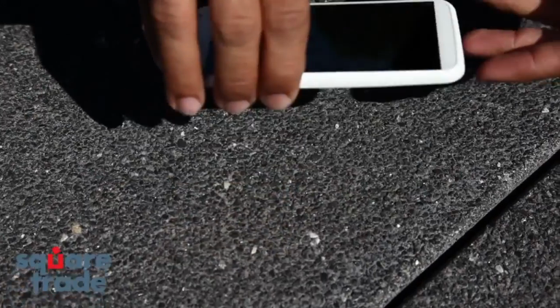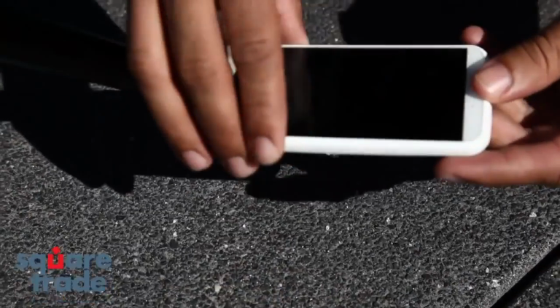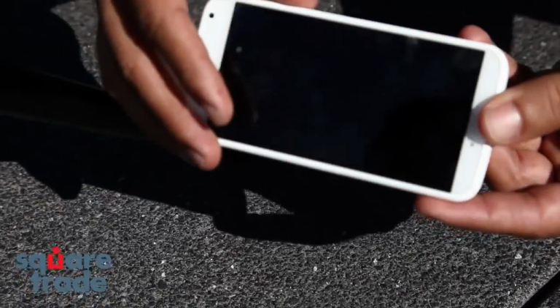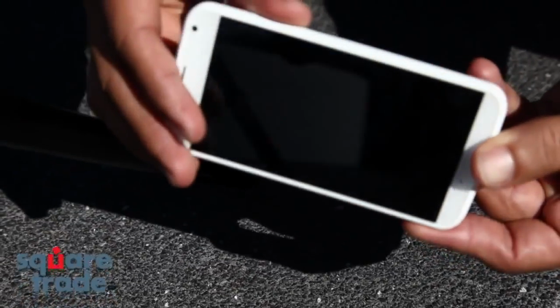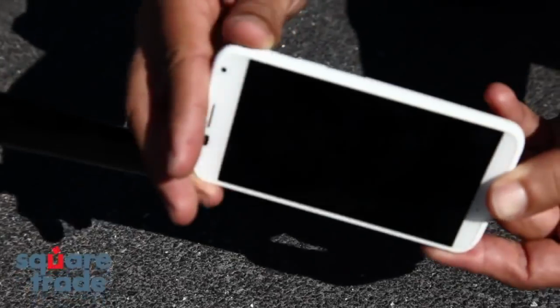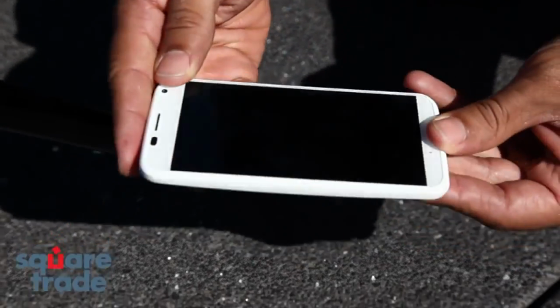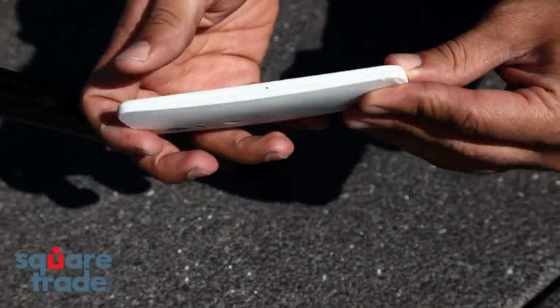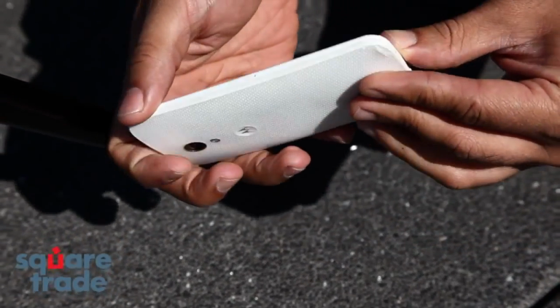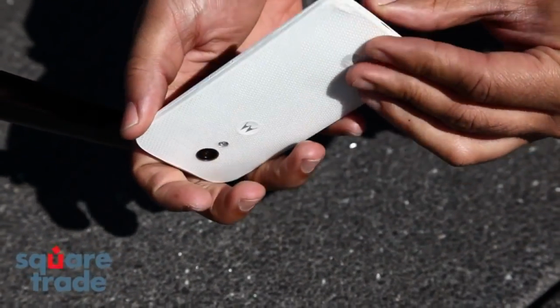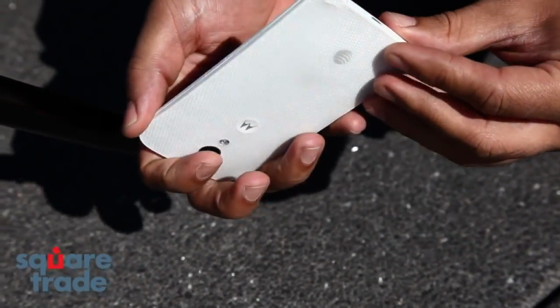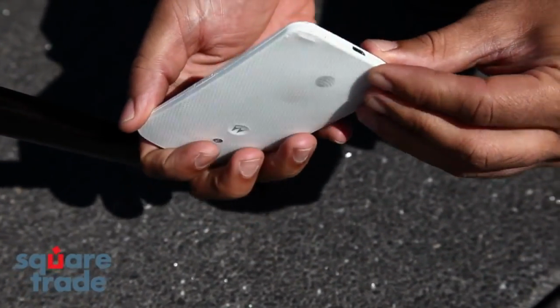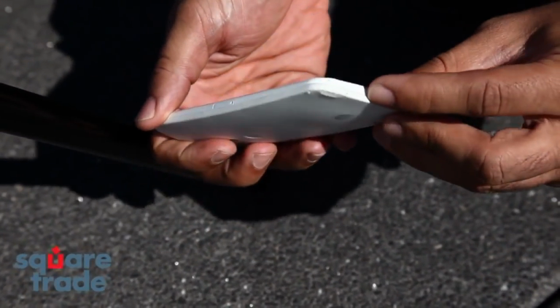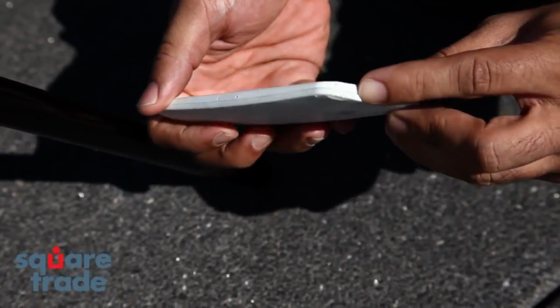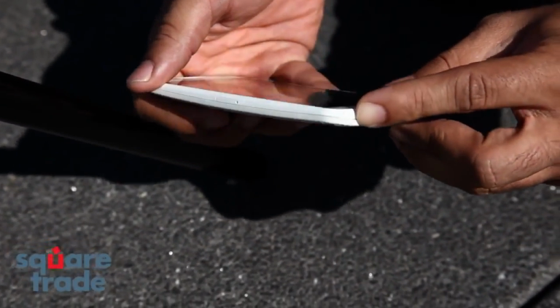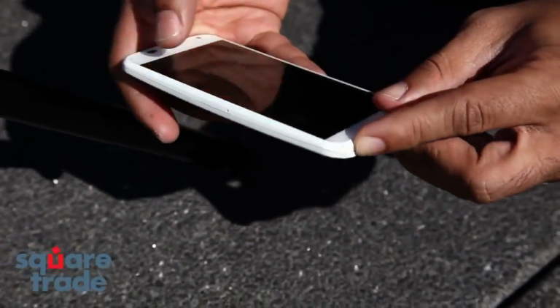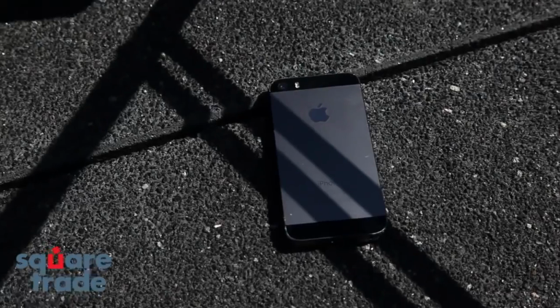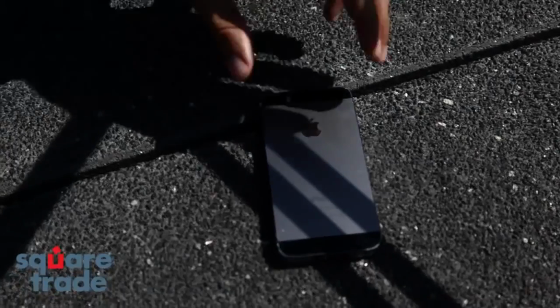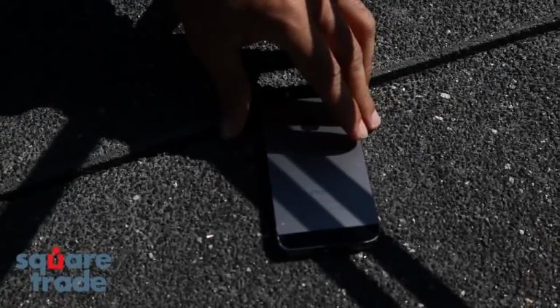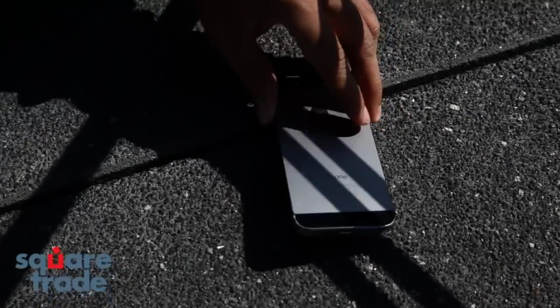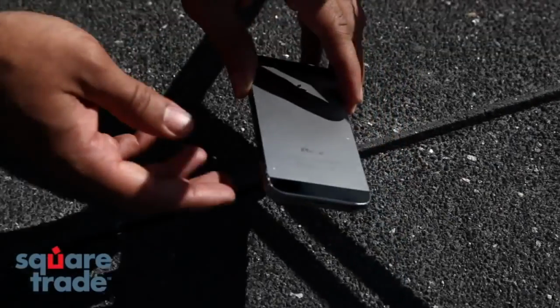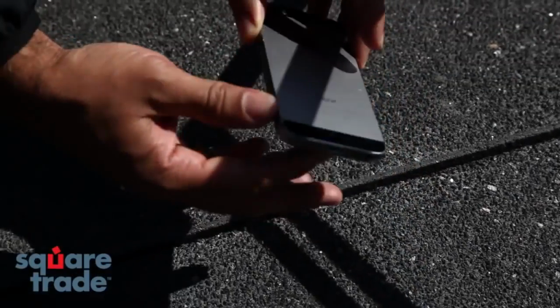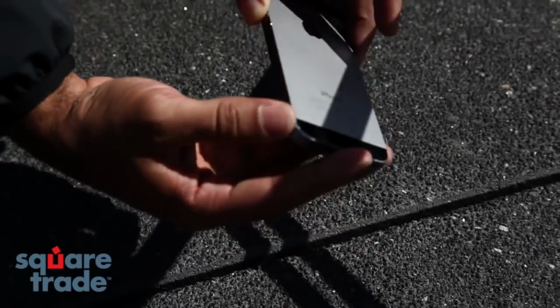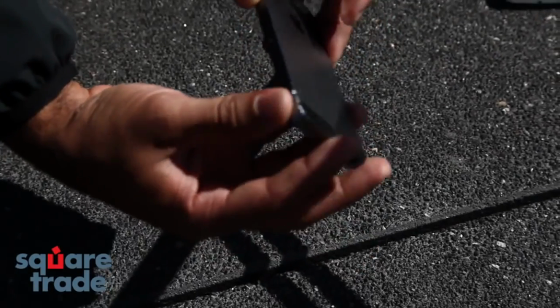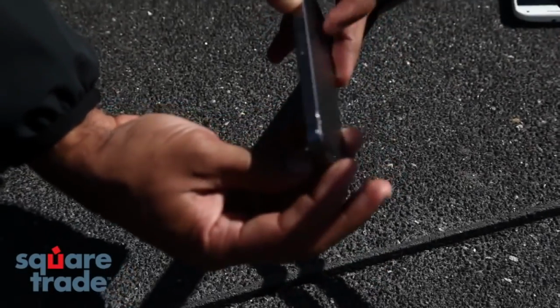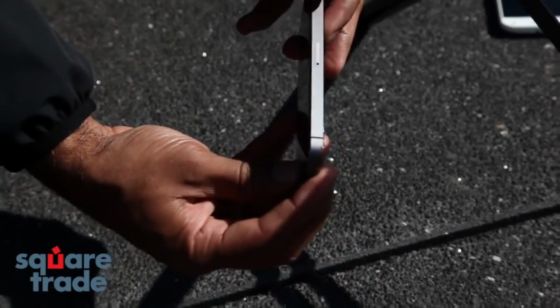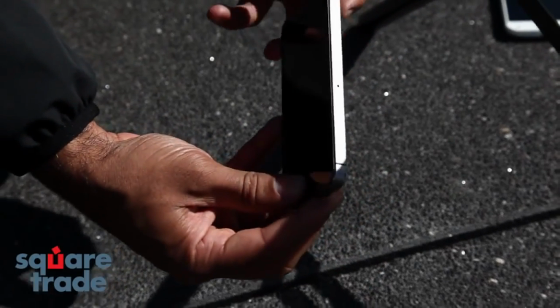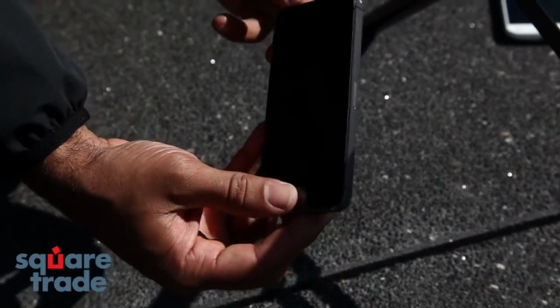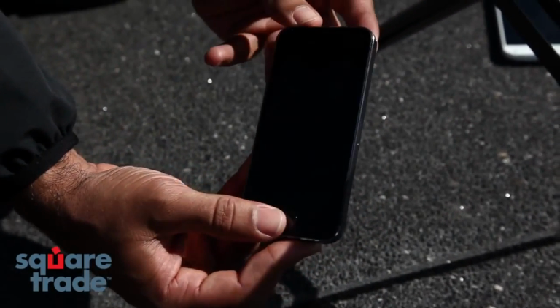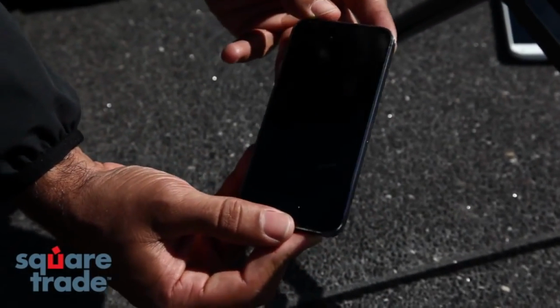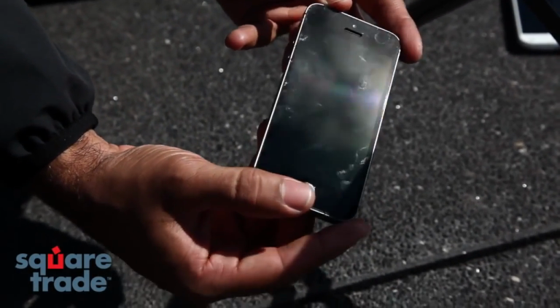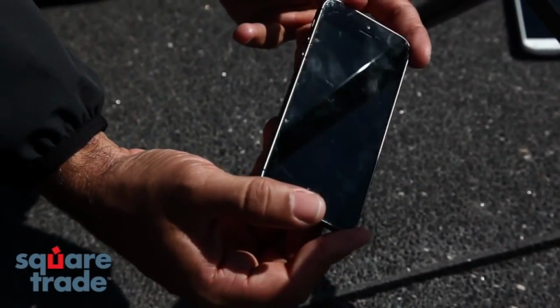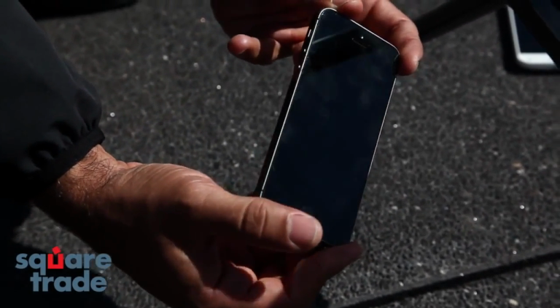The Moto X appears fine, just some slight damage on the corner here. The 5S looks like it took a couple of nicks on the corner. The screen seems fine.